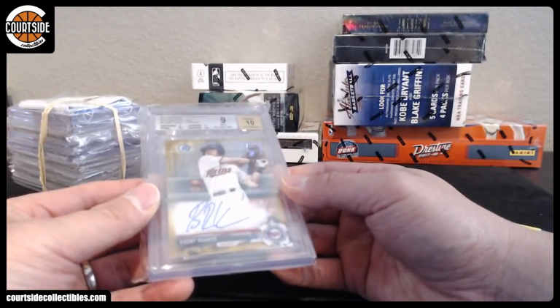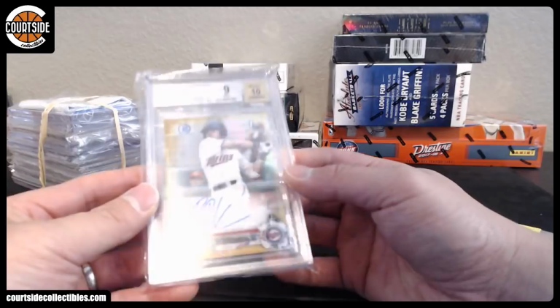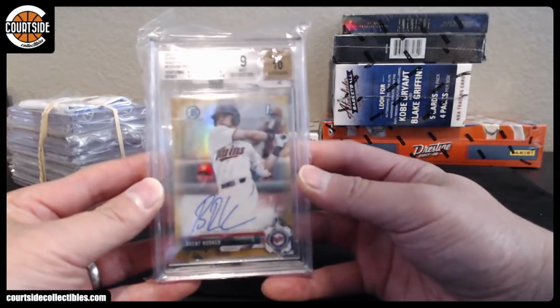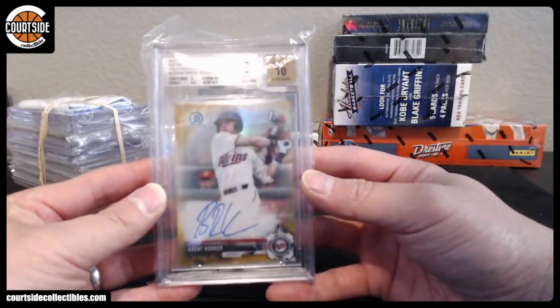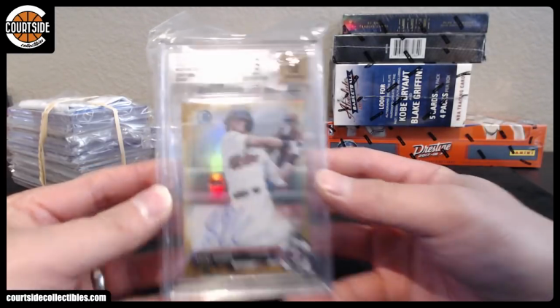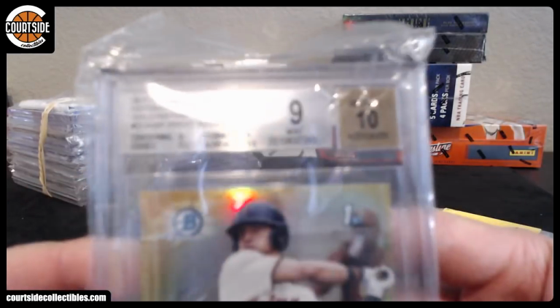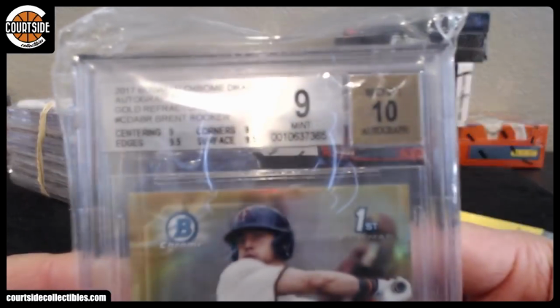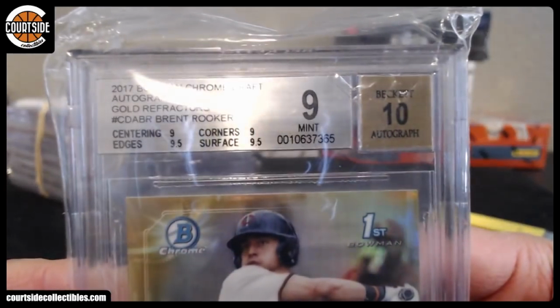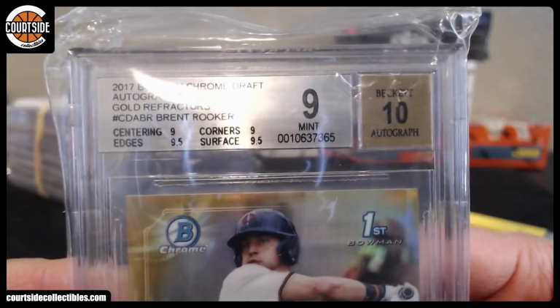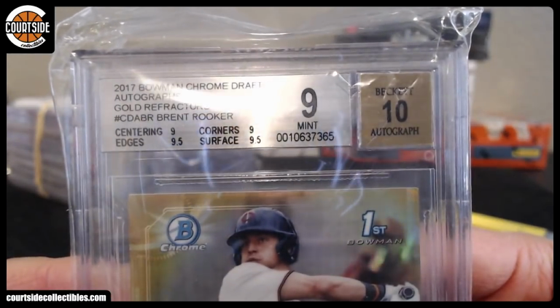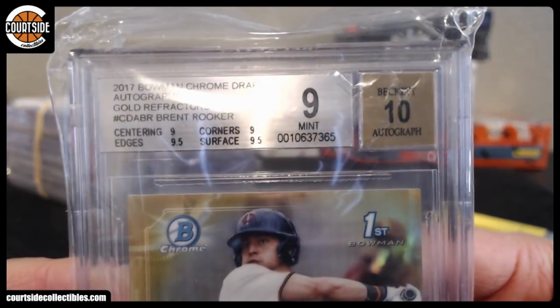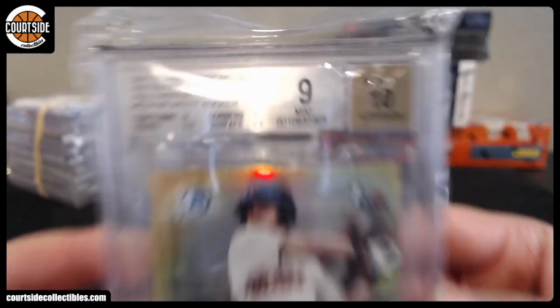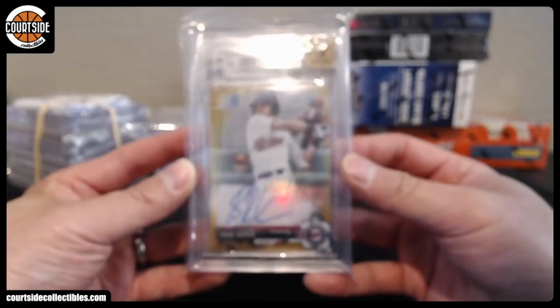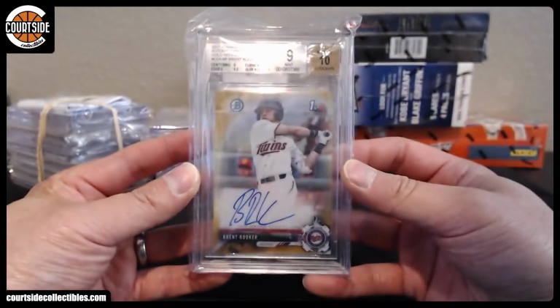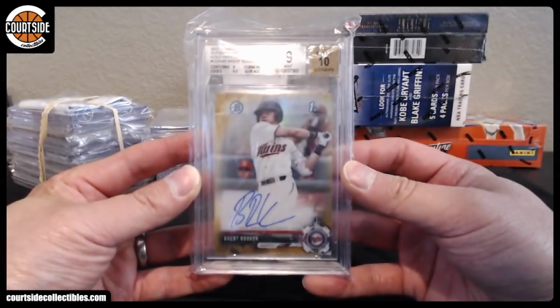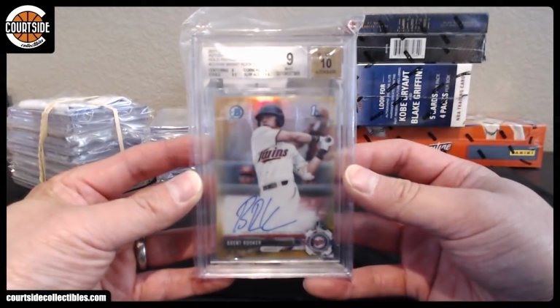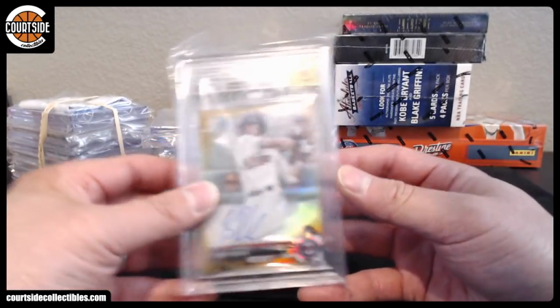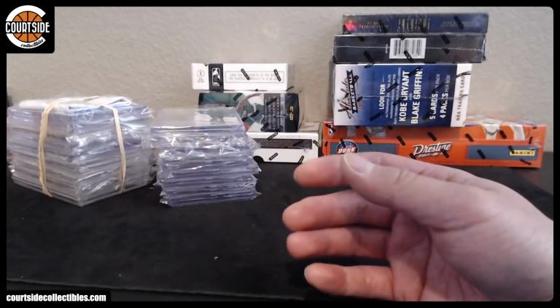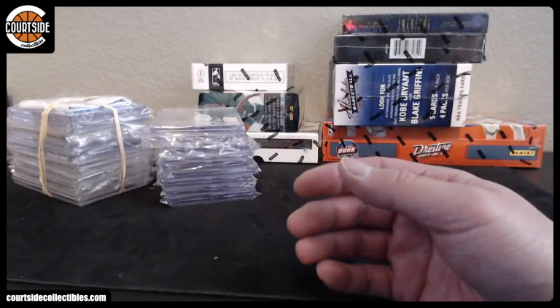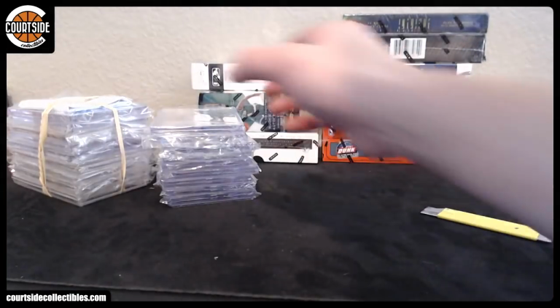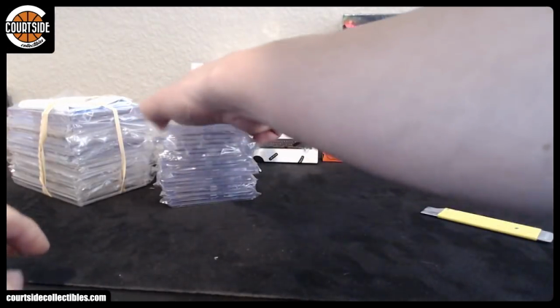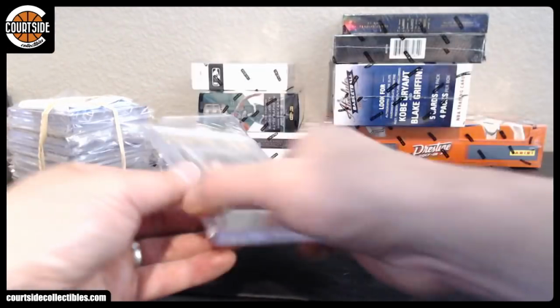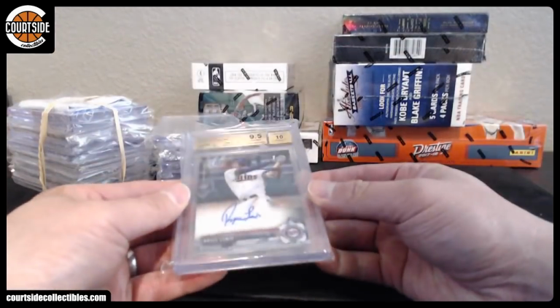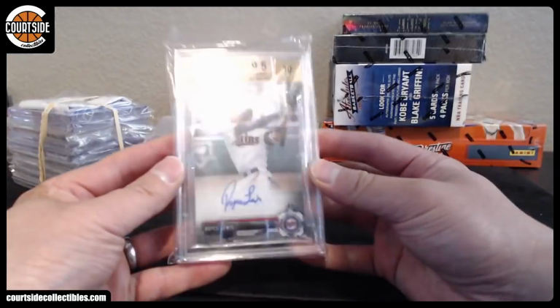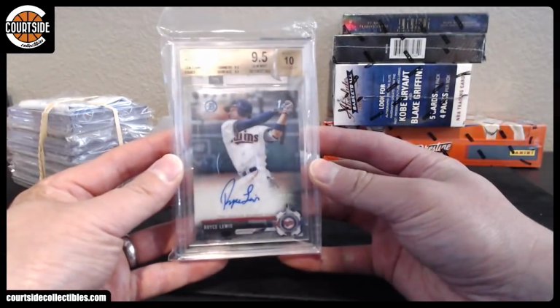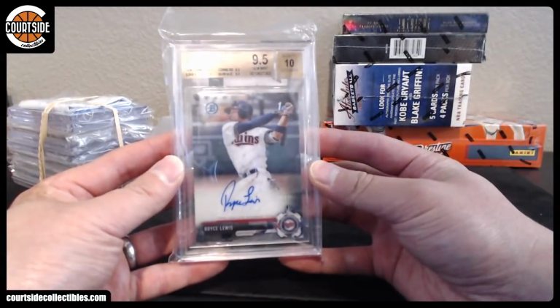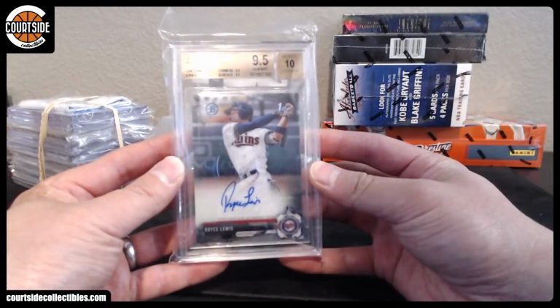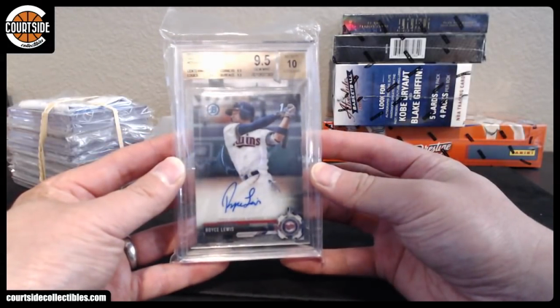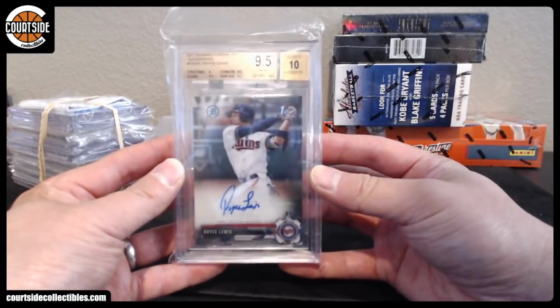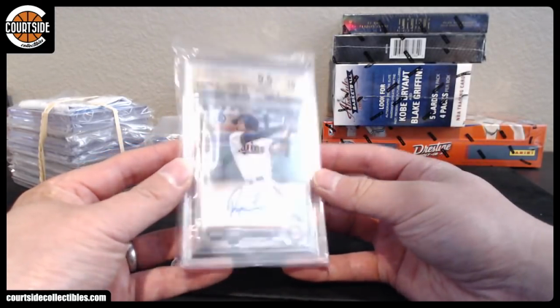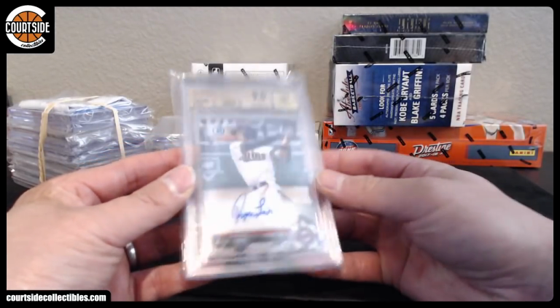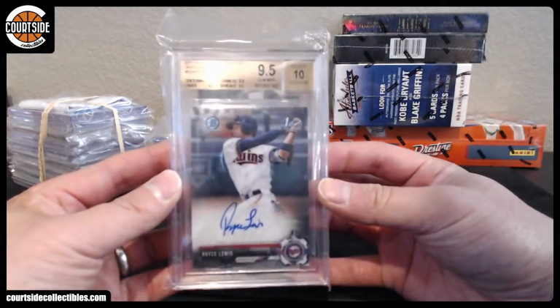Next up, we got Brent Rooker — 9.5. Corners and centering on that one. 9.5, 10 — Royce Lewis. Looks like a base auto.